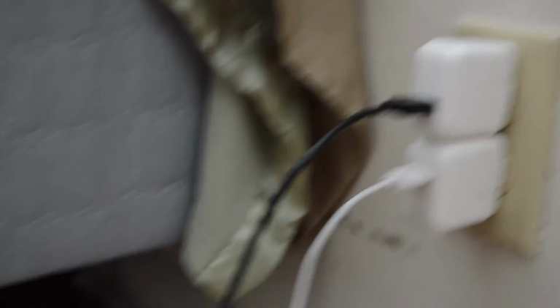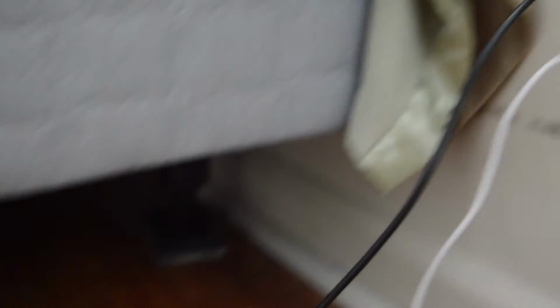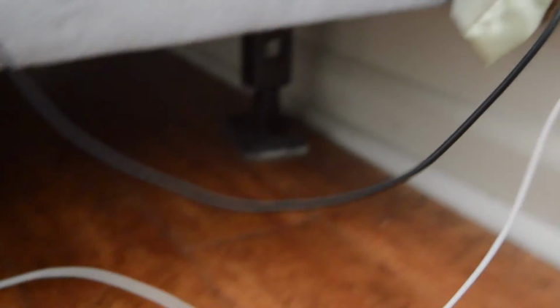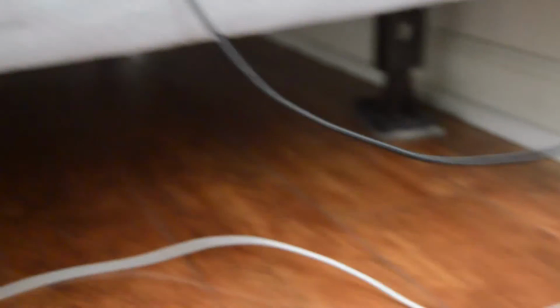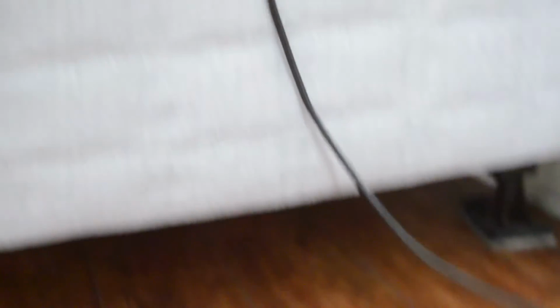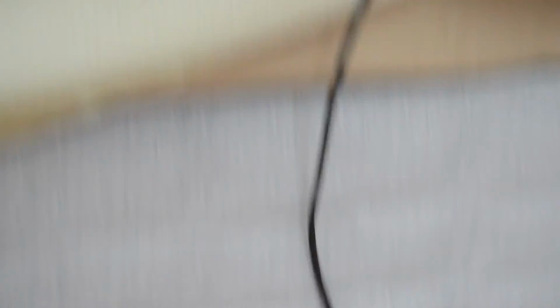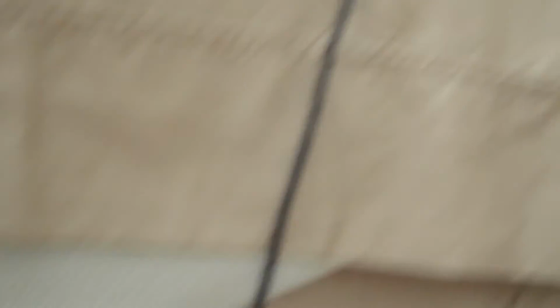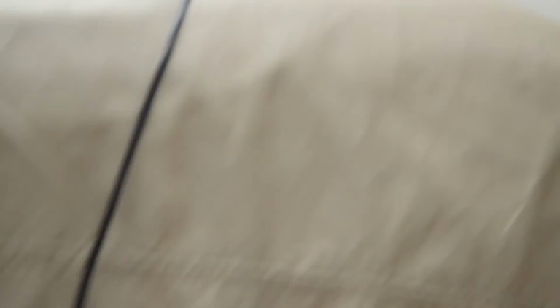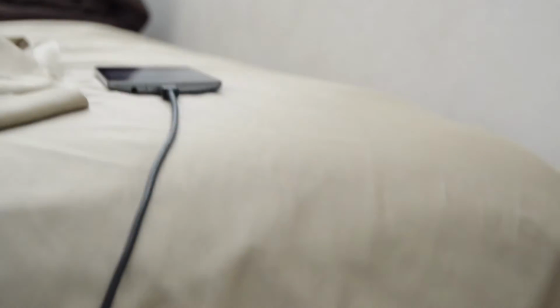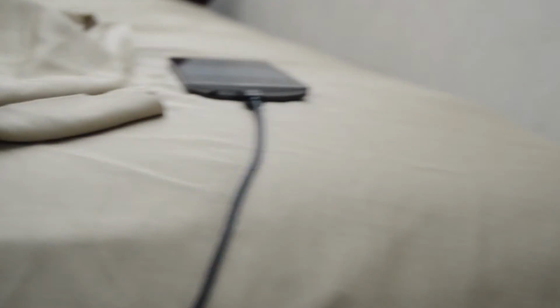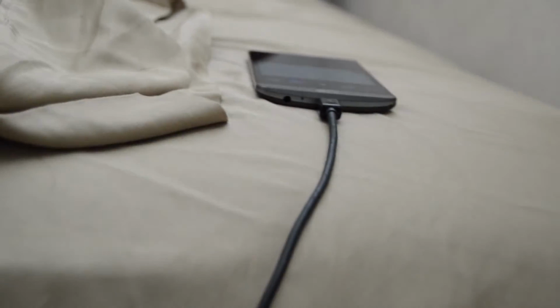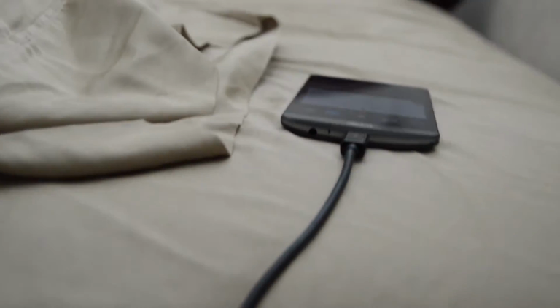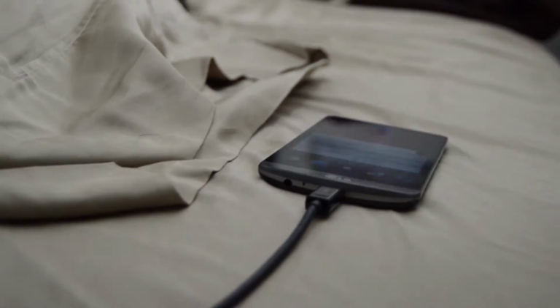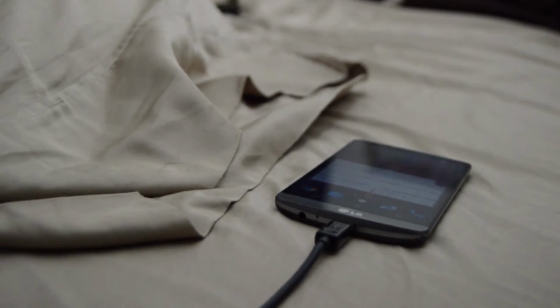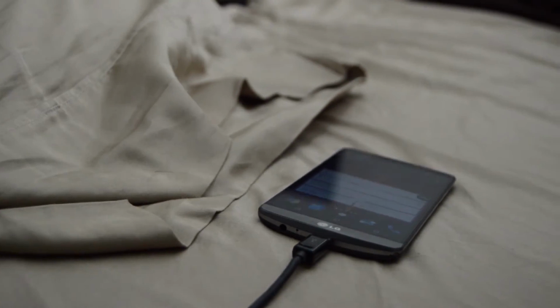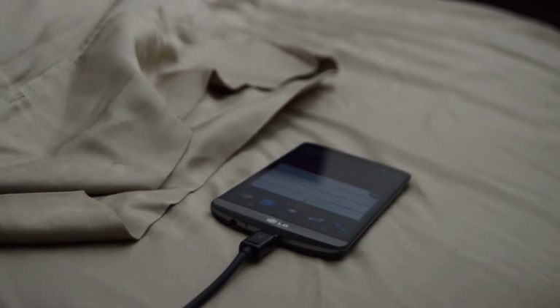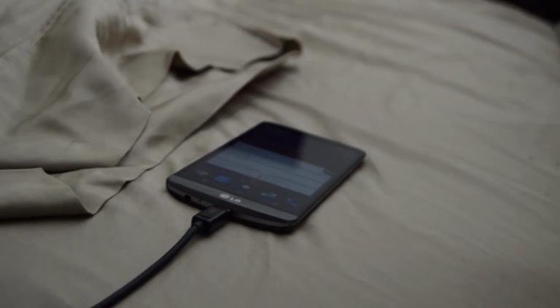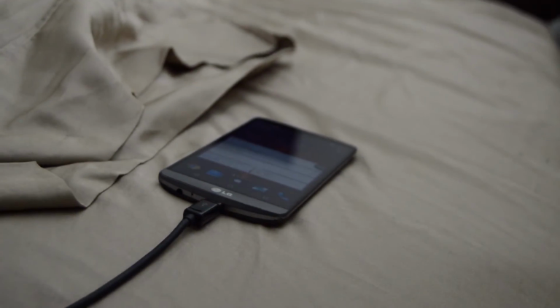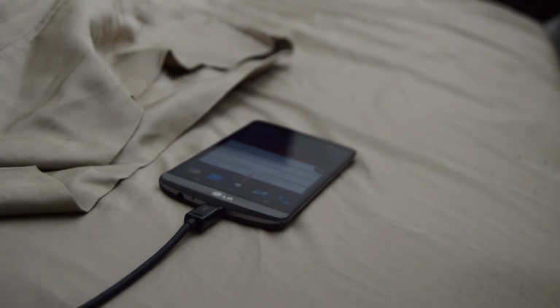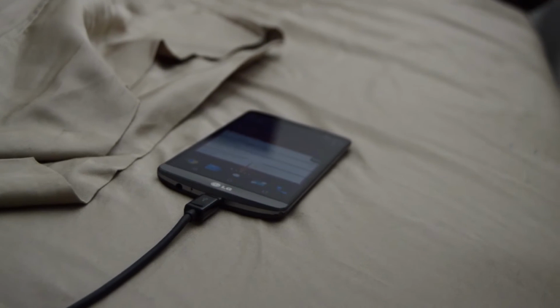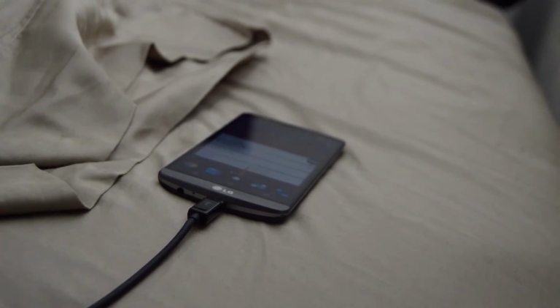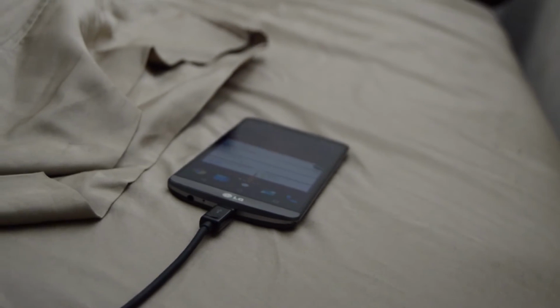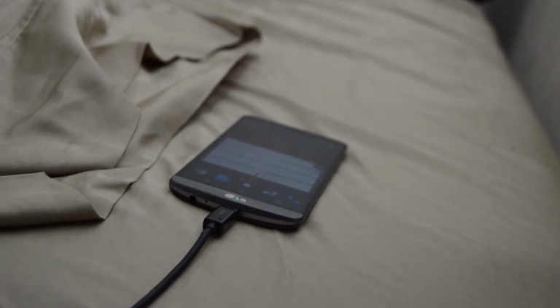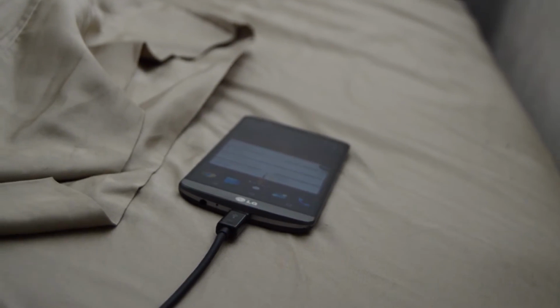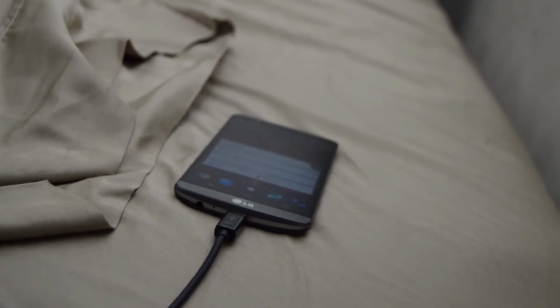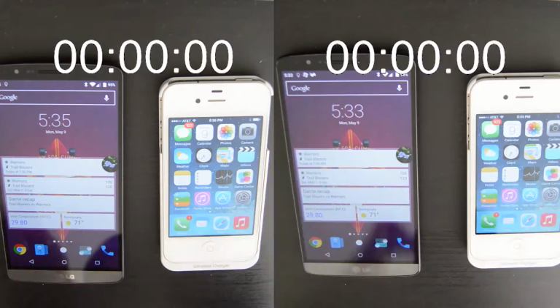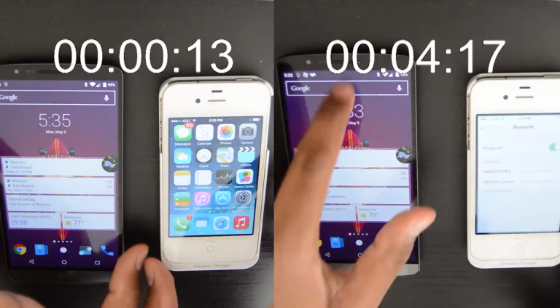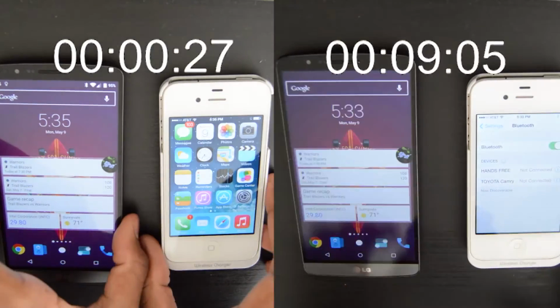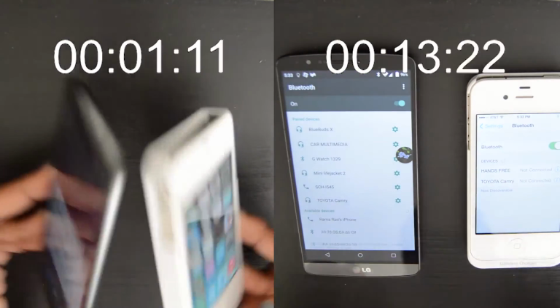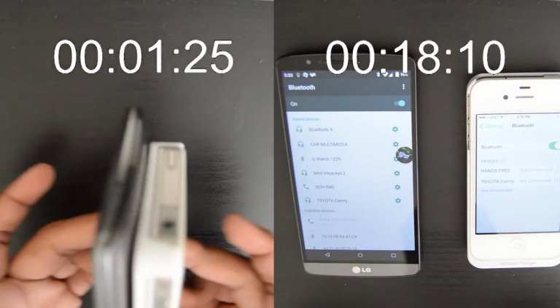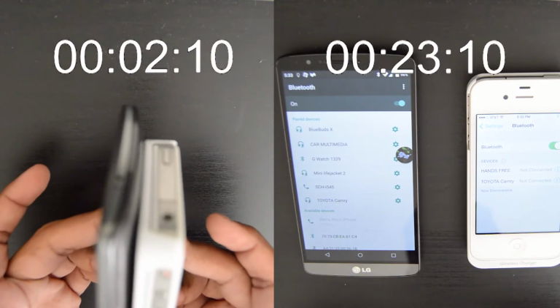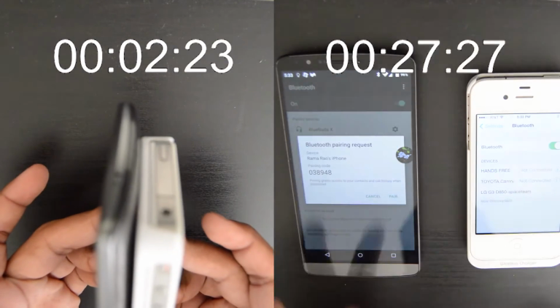You may be asking yourself, why don't we just use Bluetooth for all of this? NFC uses a lot less power than Bluetooth does, making it ideal for portable devices with a limited battery. NFC is also much easier to pair than Bluetooth.